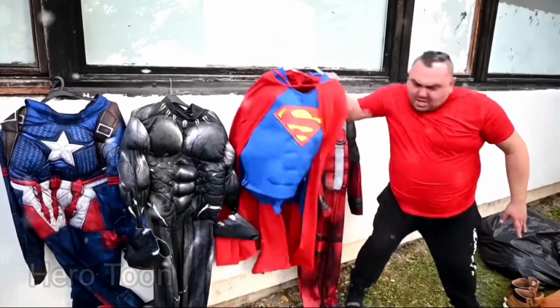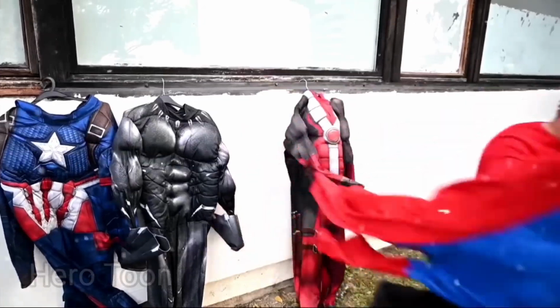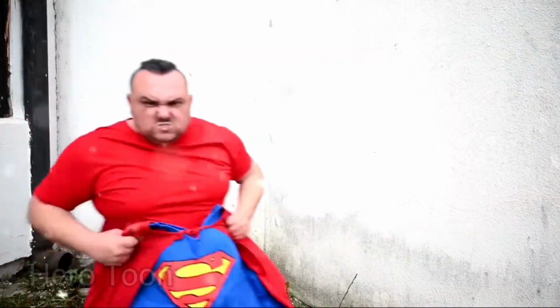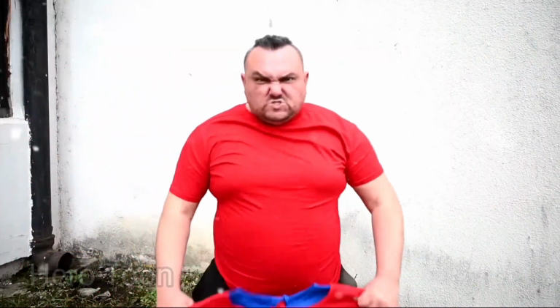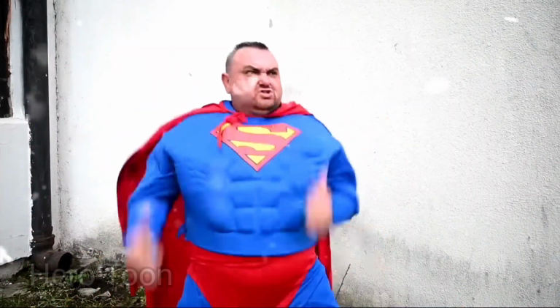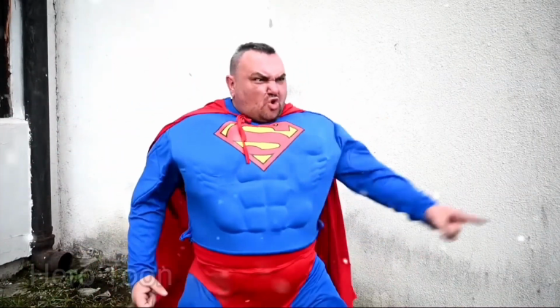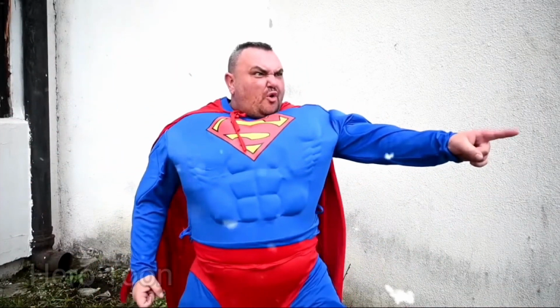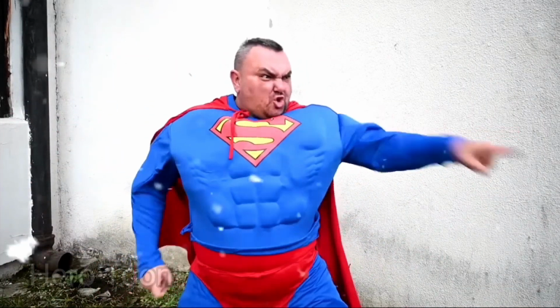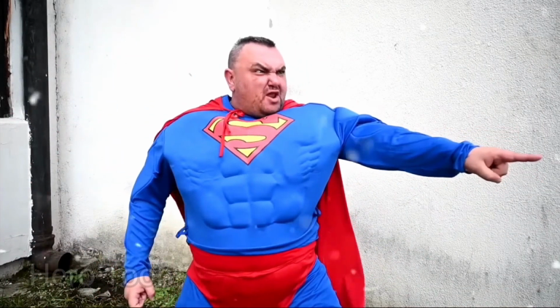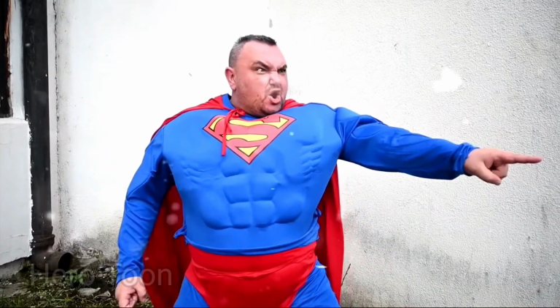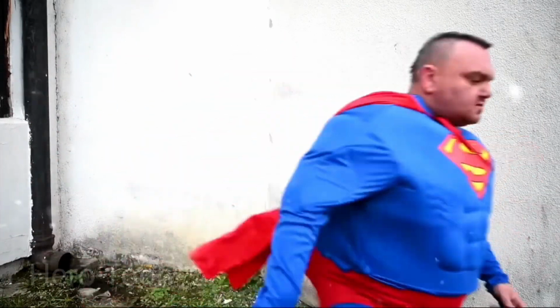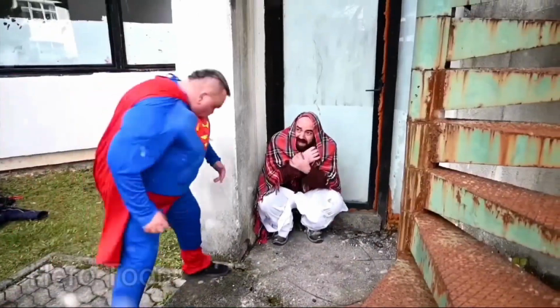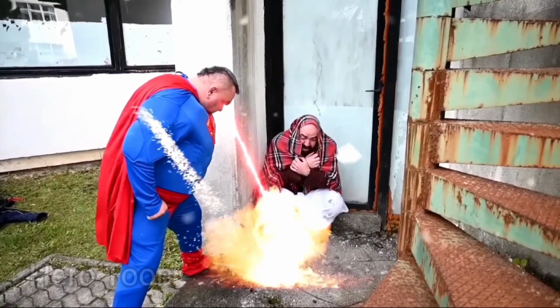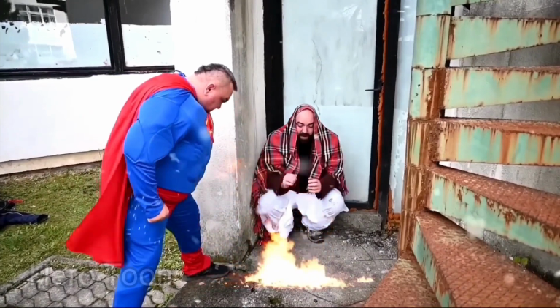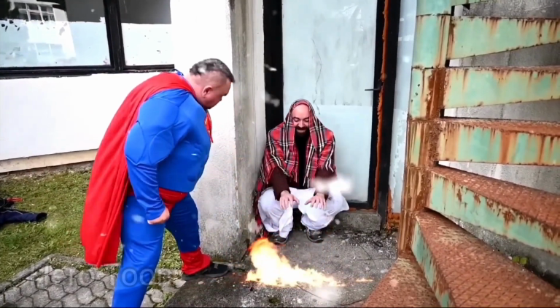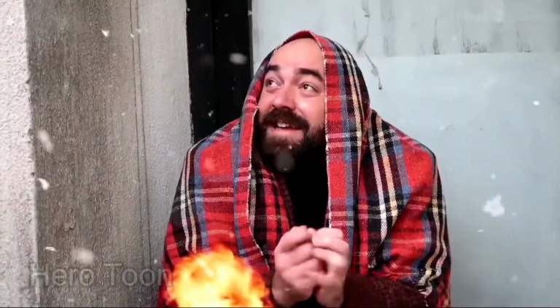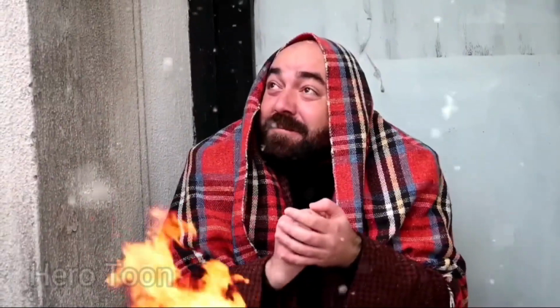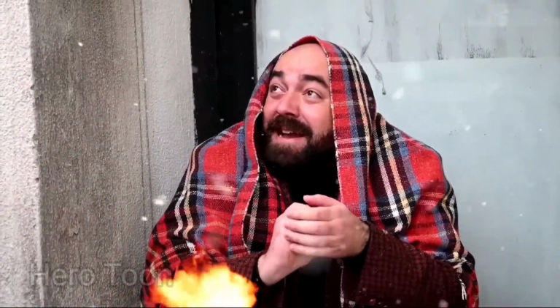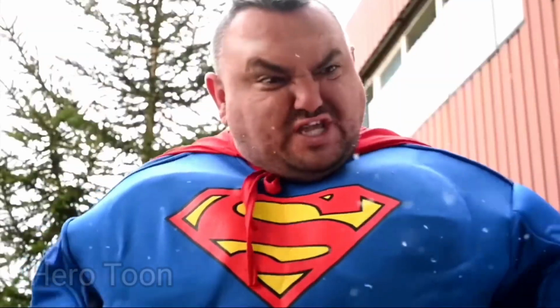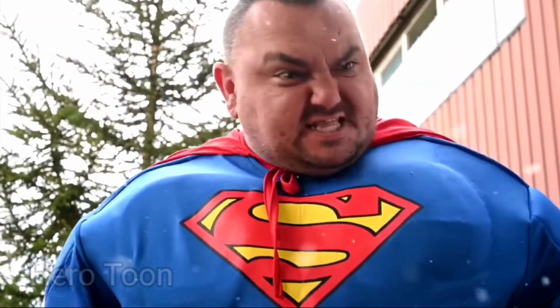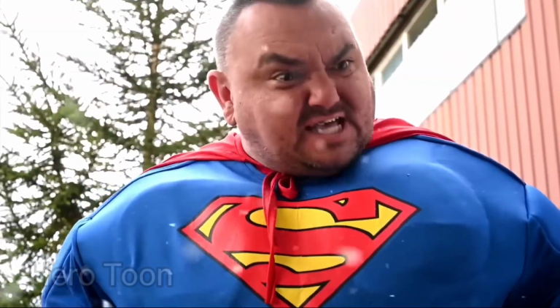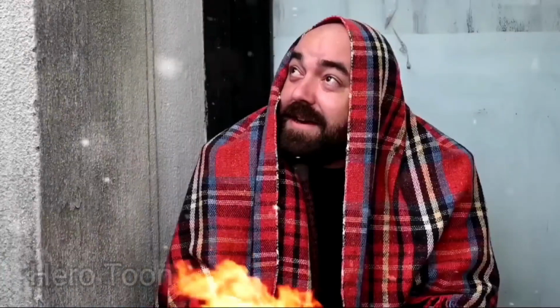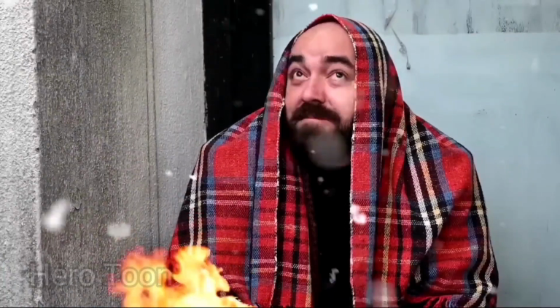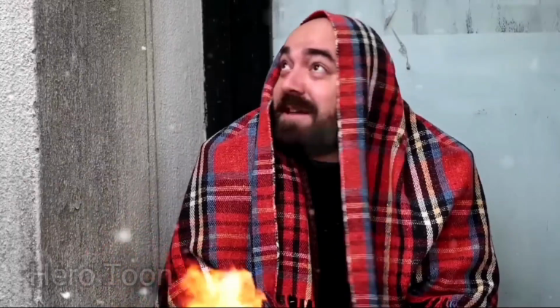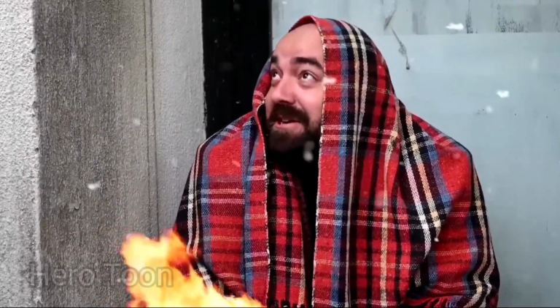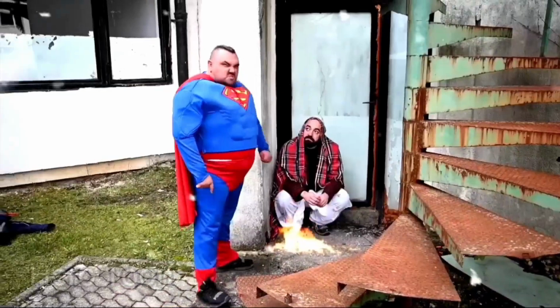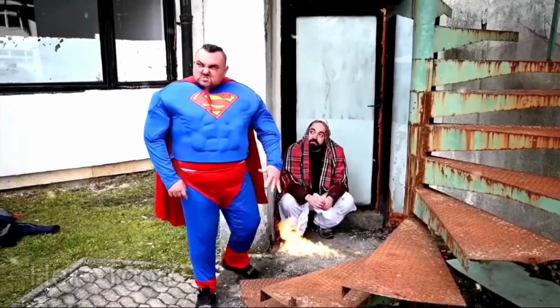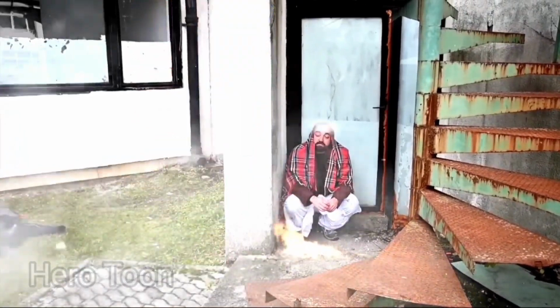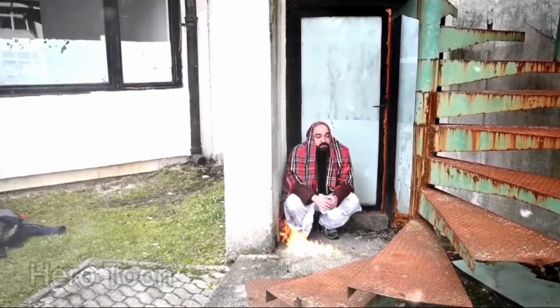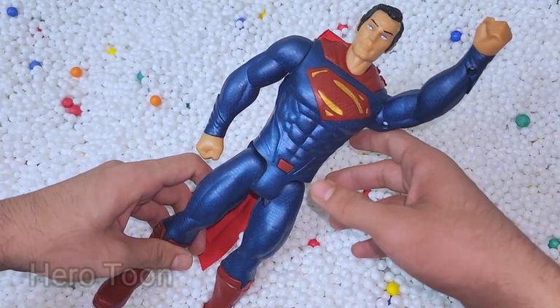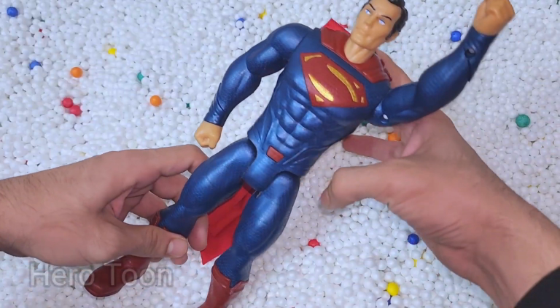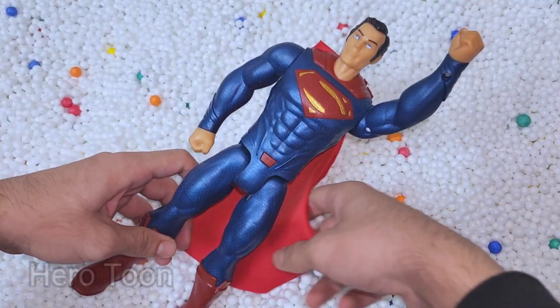Don't worry, Superman is here. Thank you Superman. Do you need anti-glass? I need 10 million dollars!